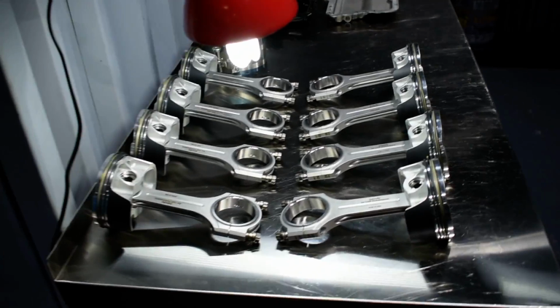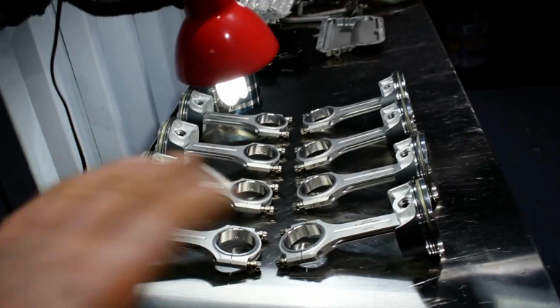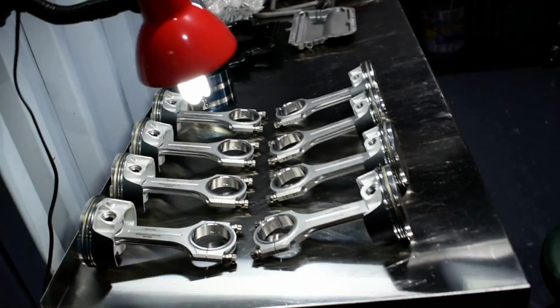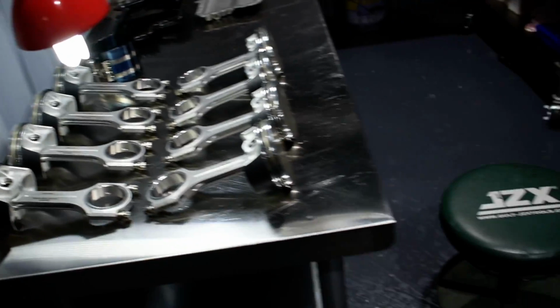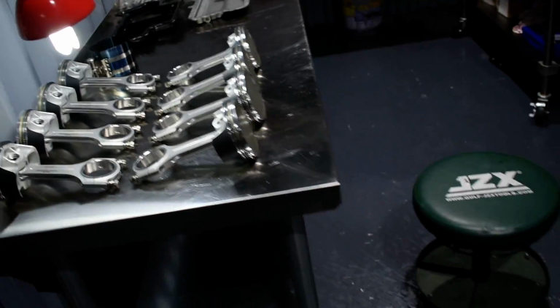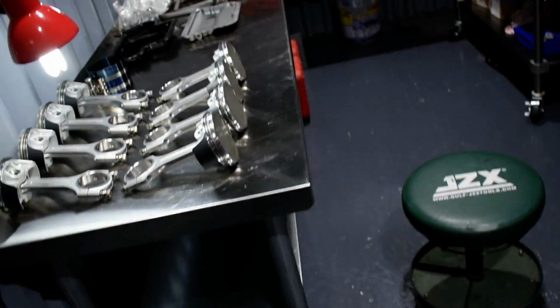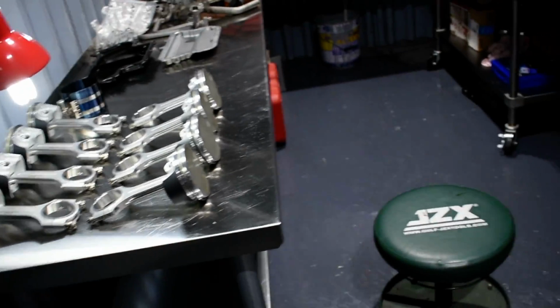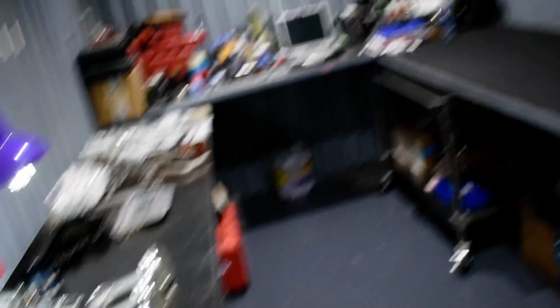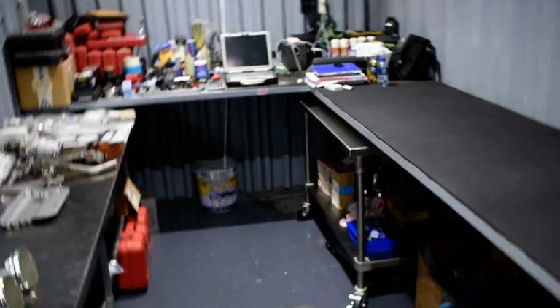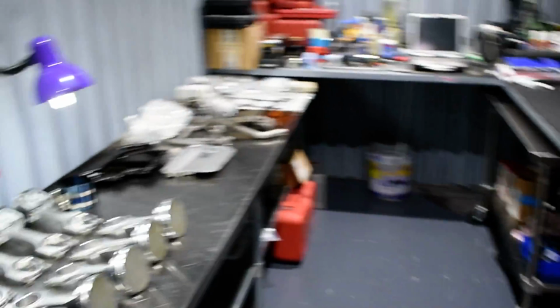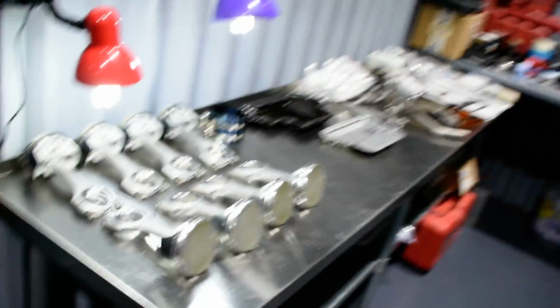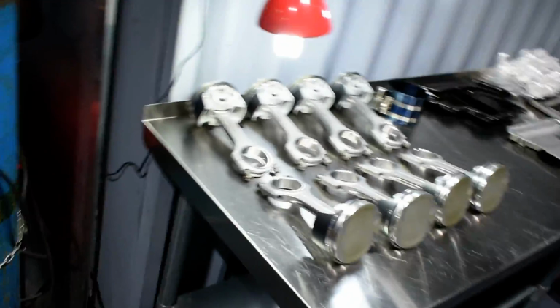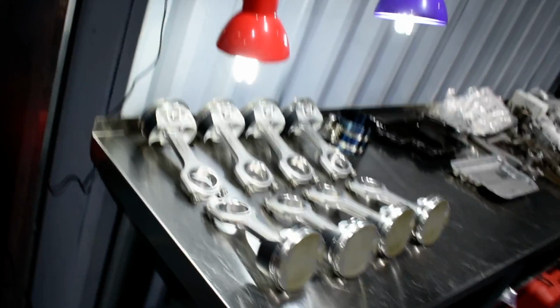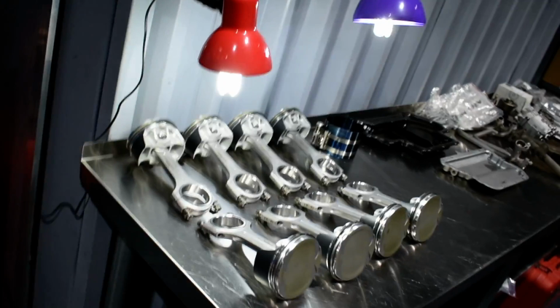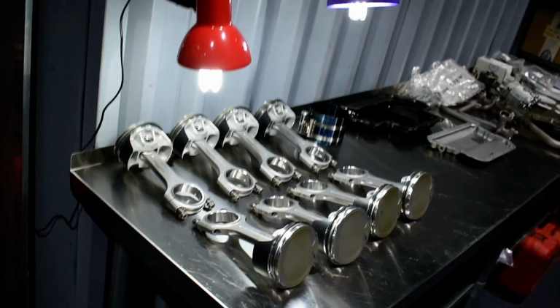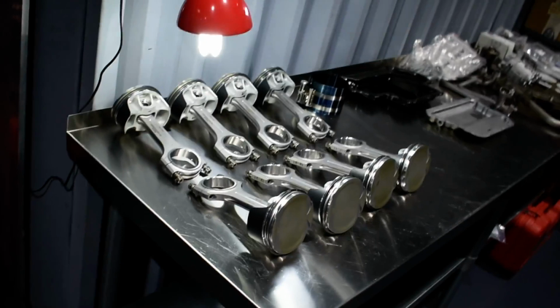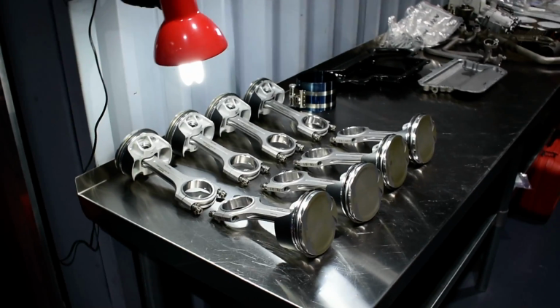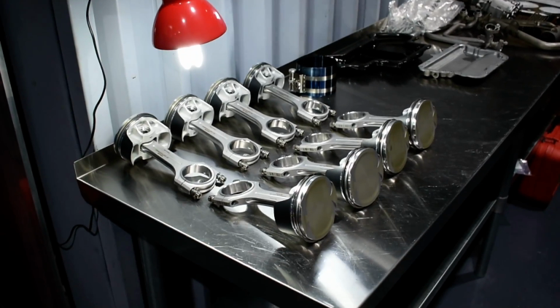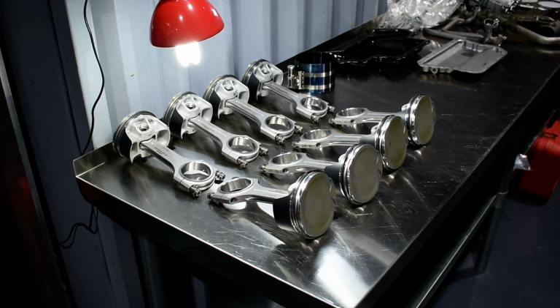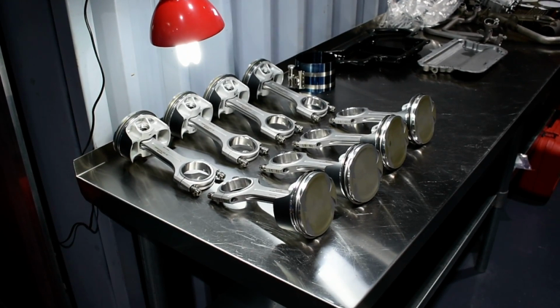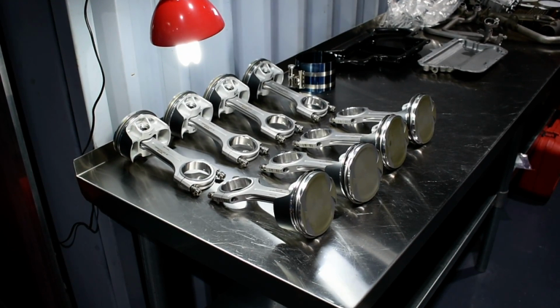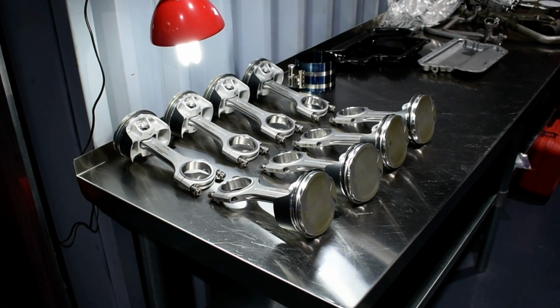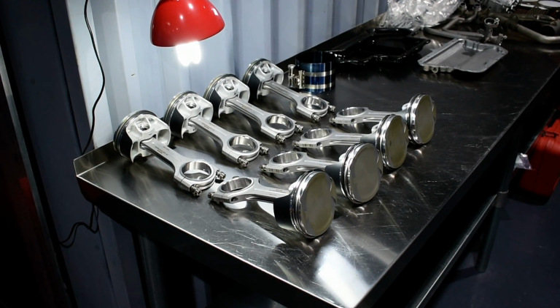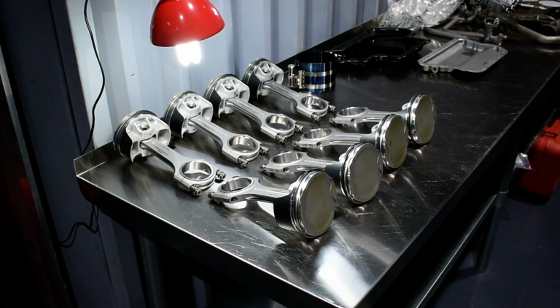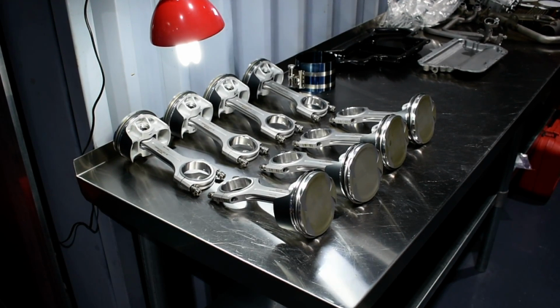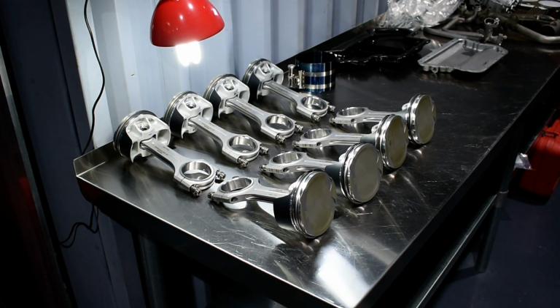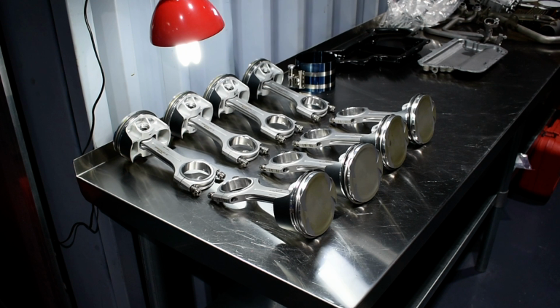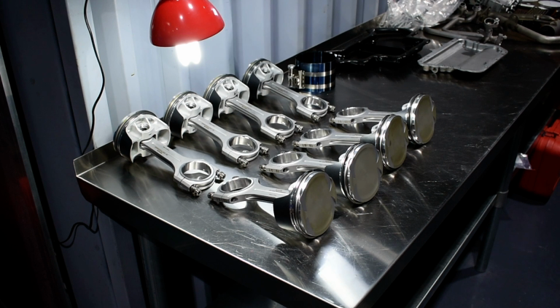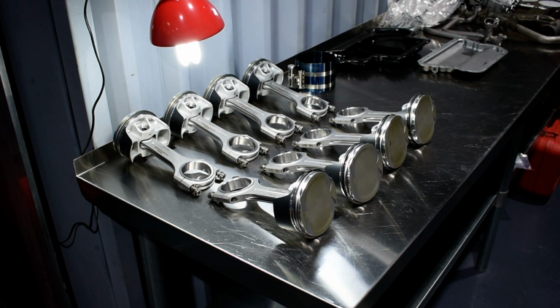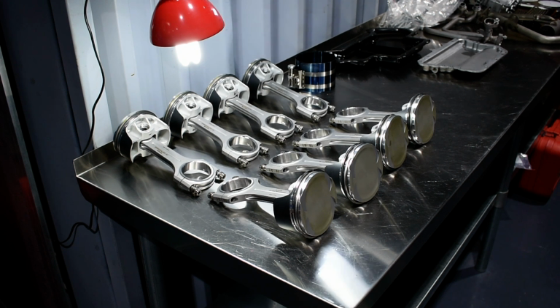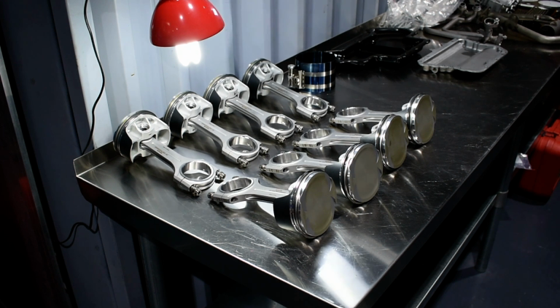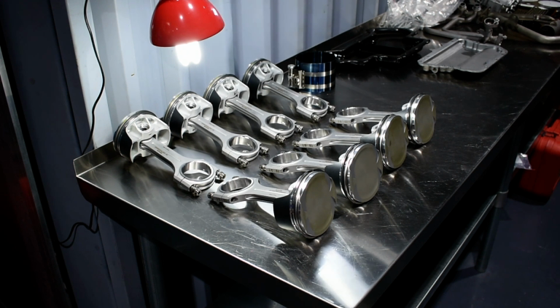We are using our pistons with our specs. There is another comment I was thinking about a long time ago, but with time I forgot it.